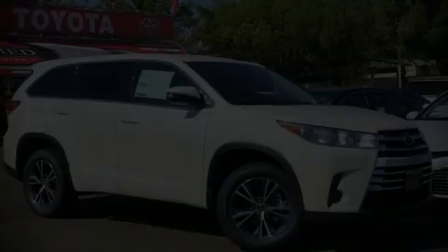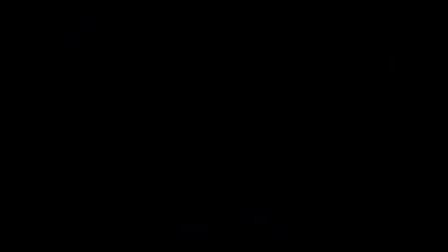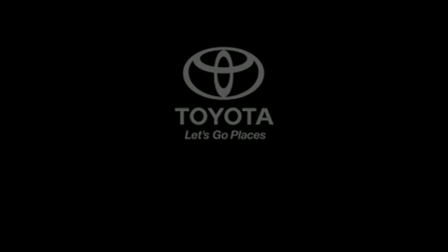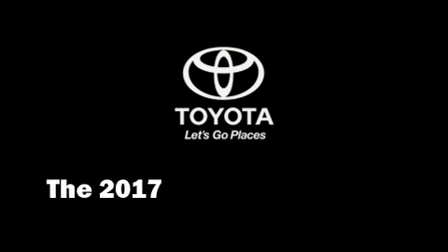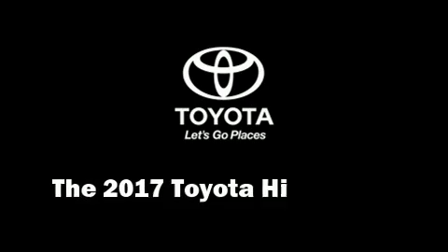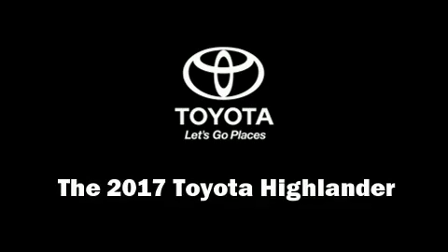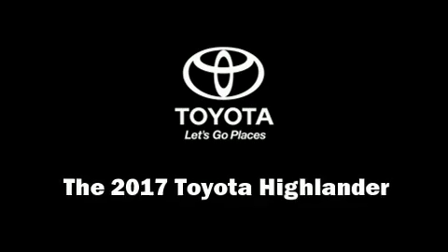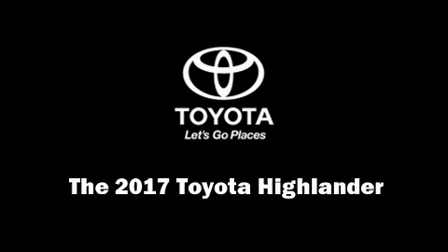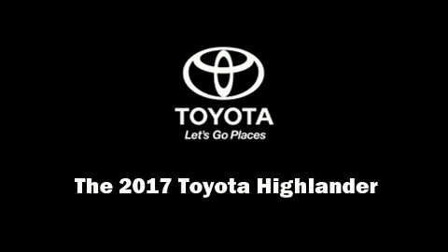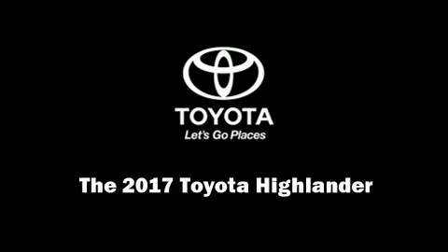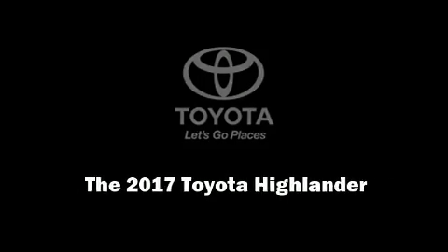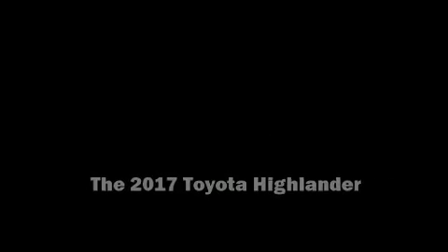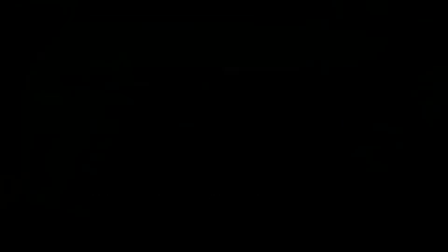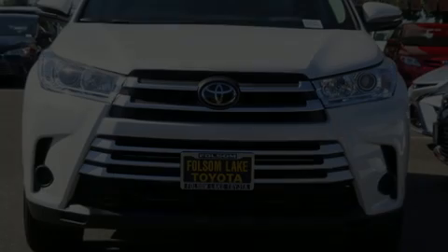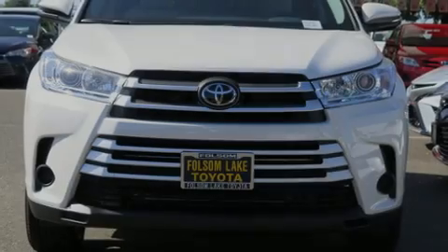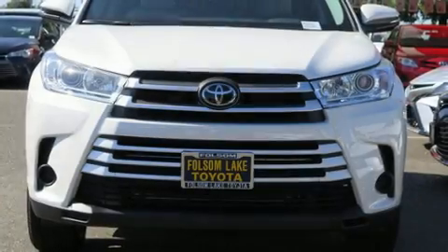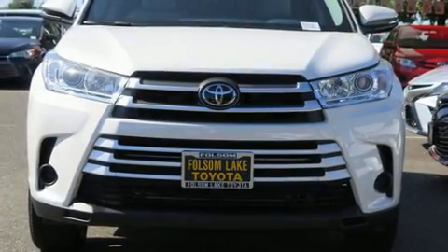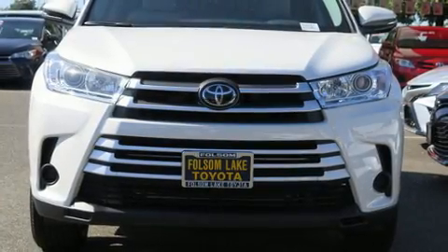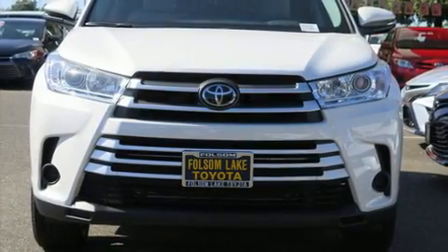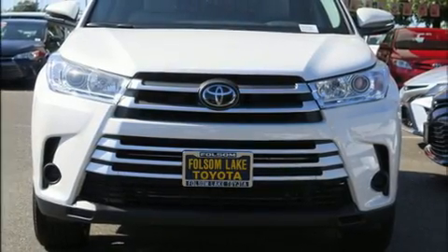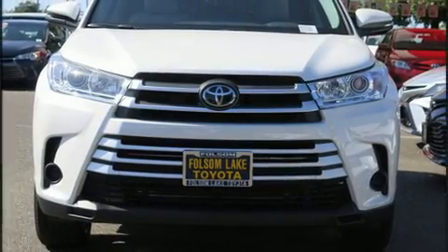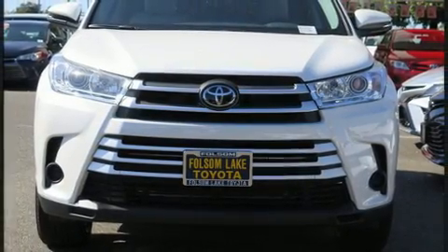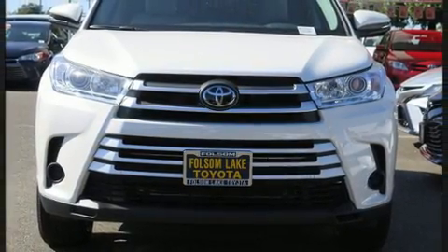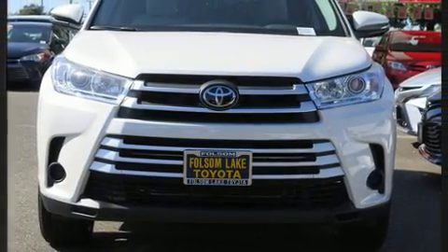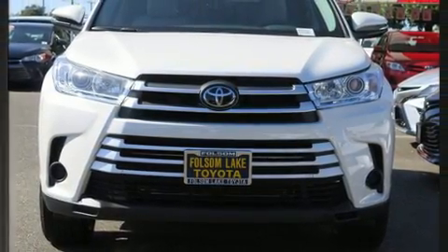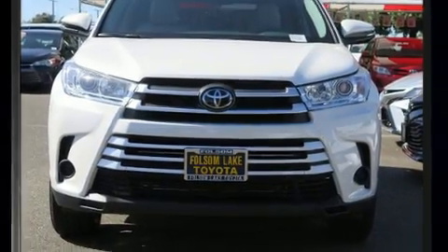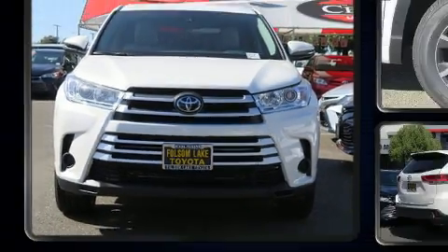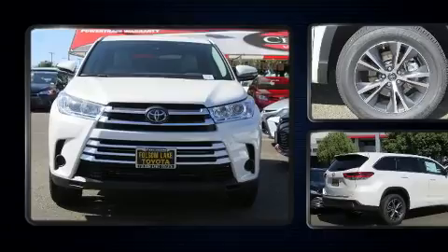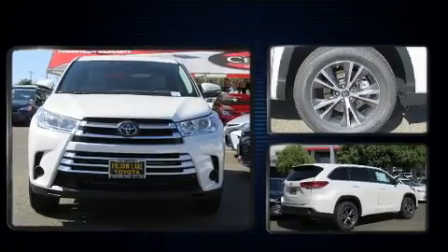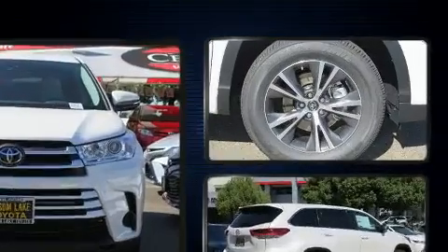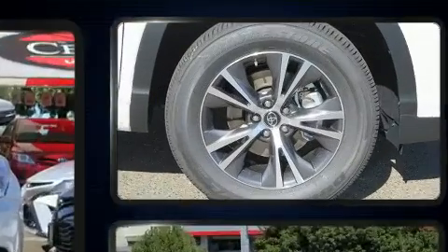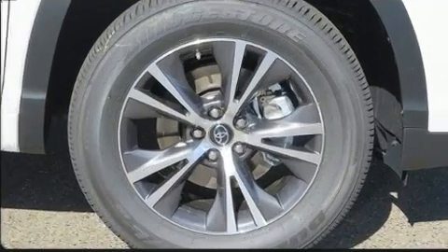The 2017 Toyota Highlander. It features a front-wheel drive platform, an automatic transmission, and a 3.5-liter six-cylinder engine.